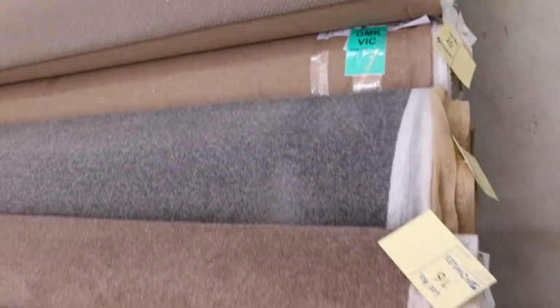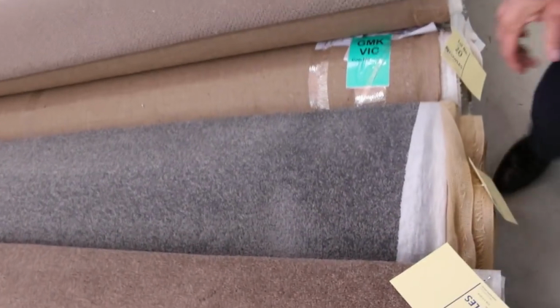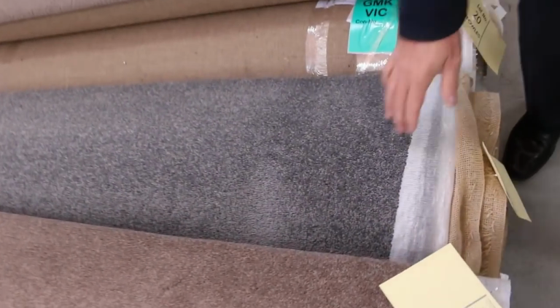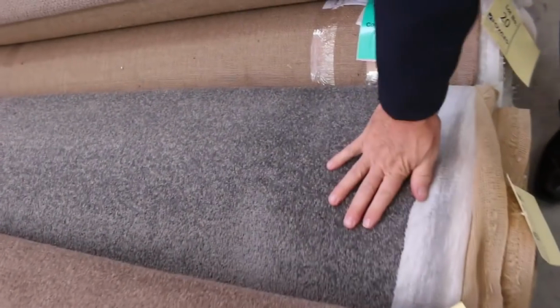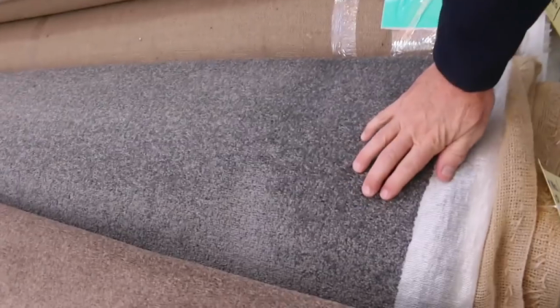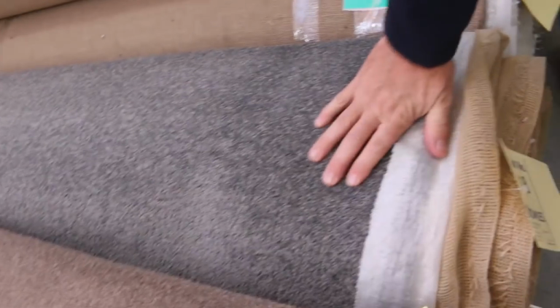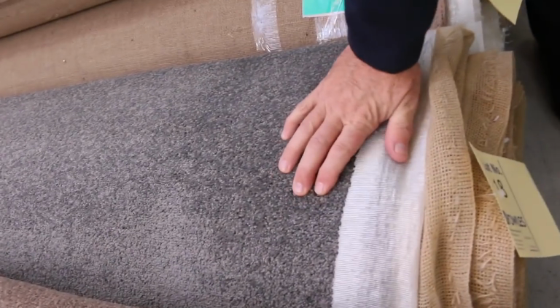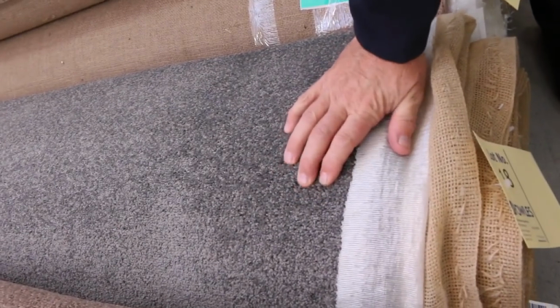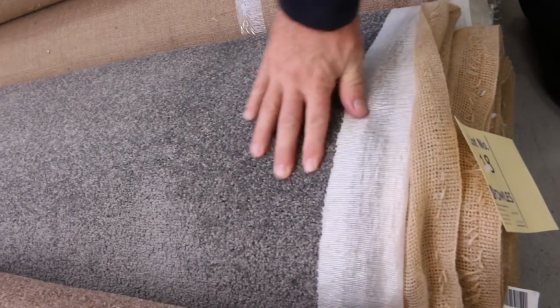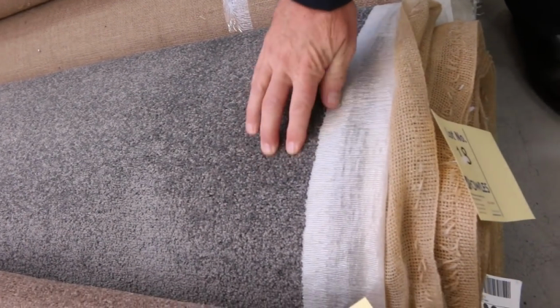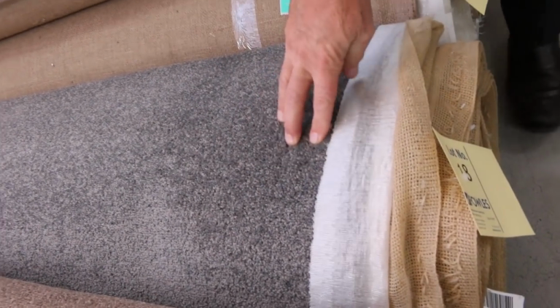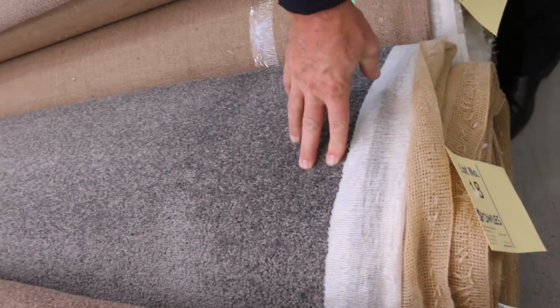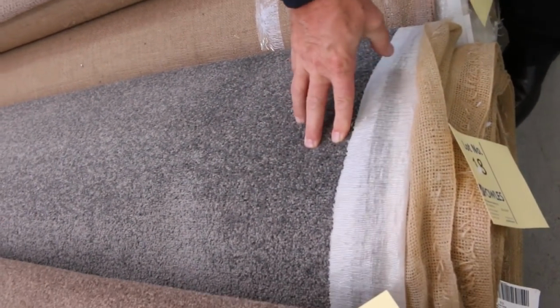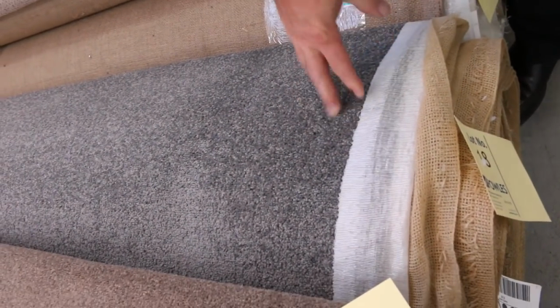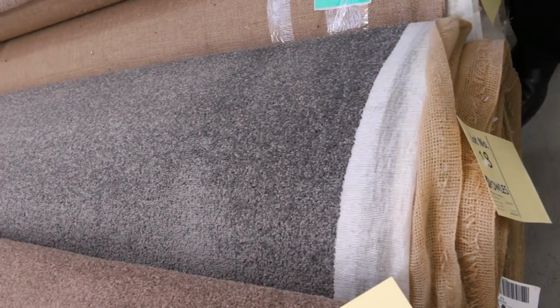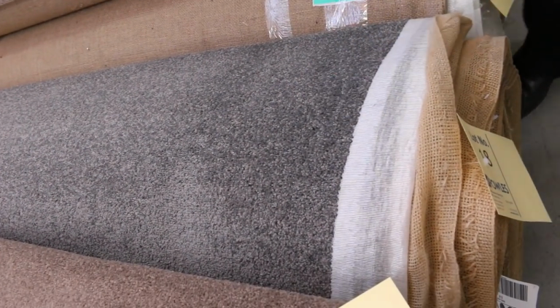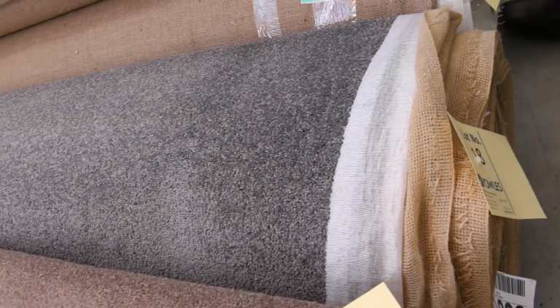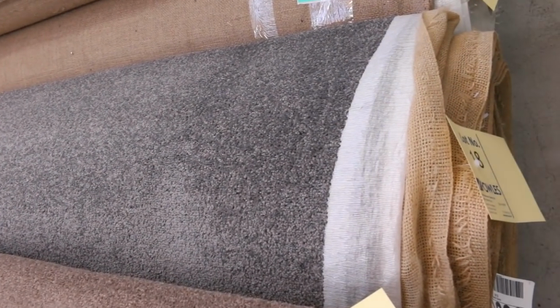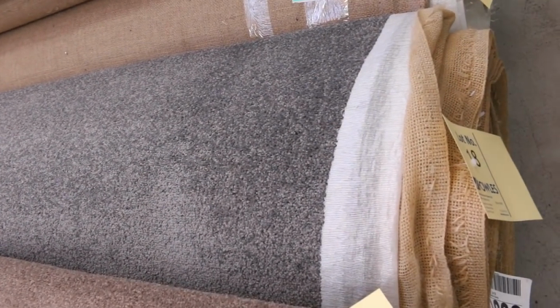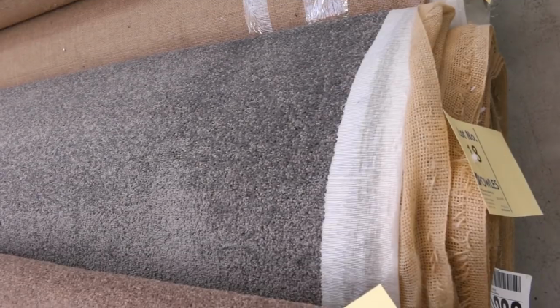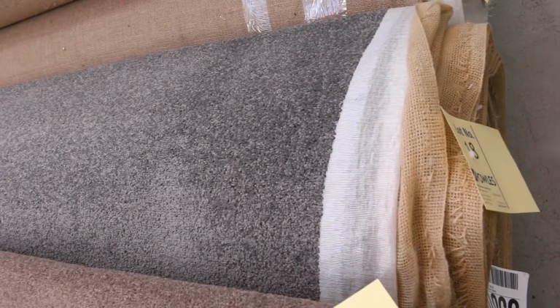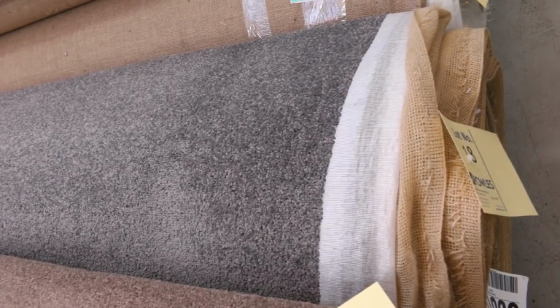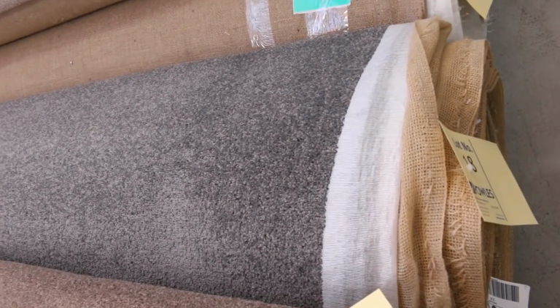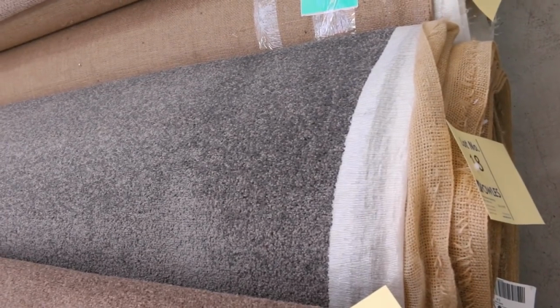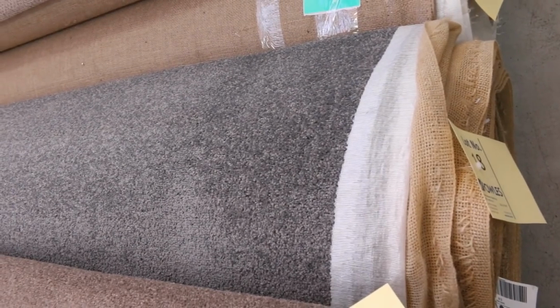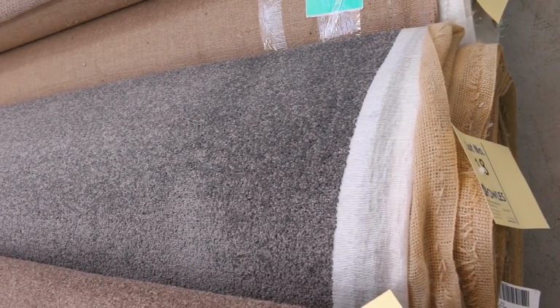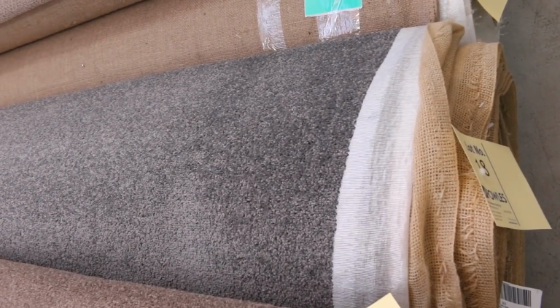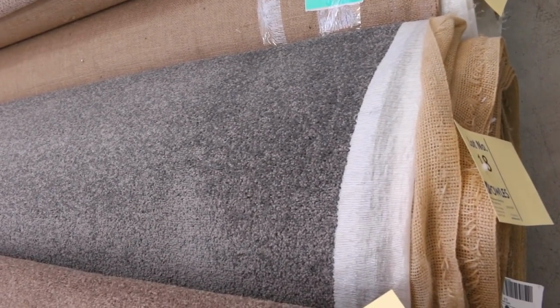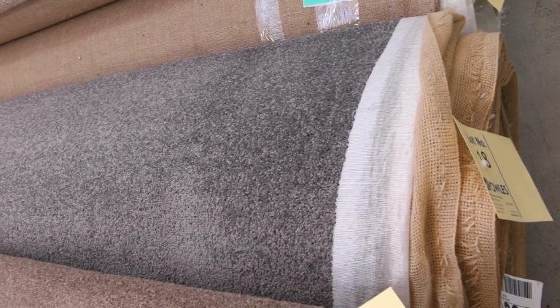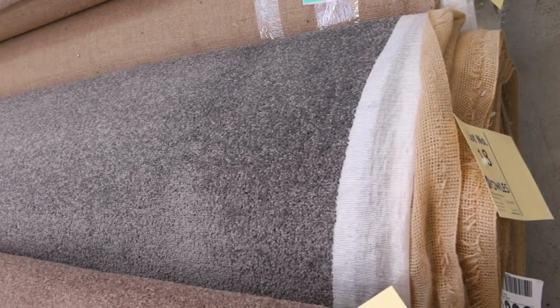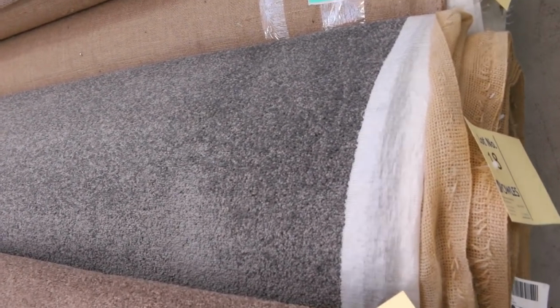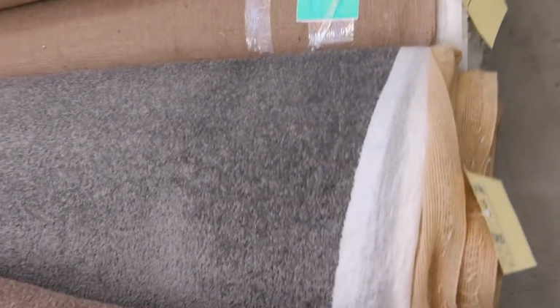Some of these carpets, like this one here which is lot number 18 — this is a 26.4 metre white roll. It's a nice grey twist pile. We'll sell it anywhere from $25 a broadloom metre, but some of them will make a little bit more.